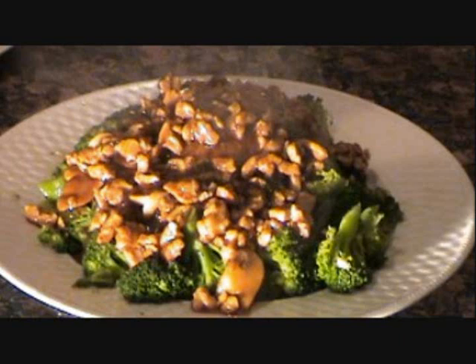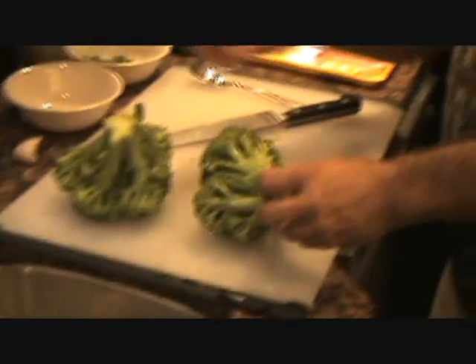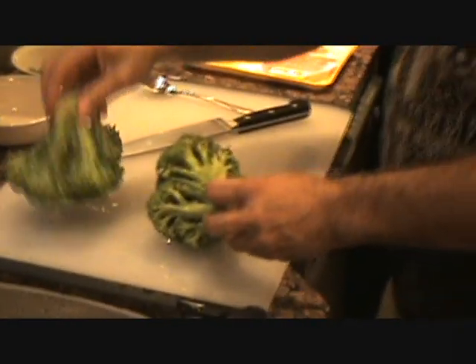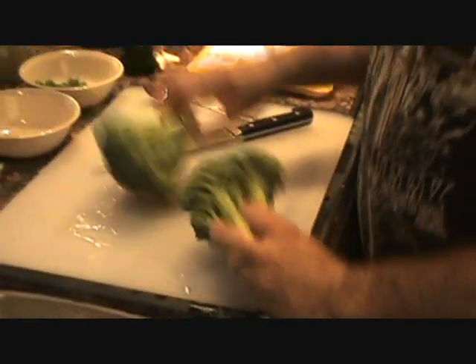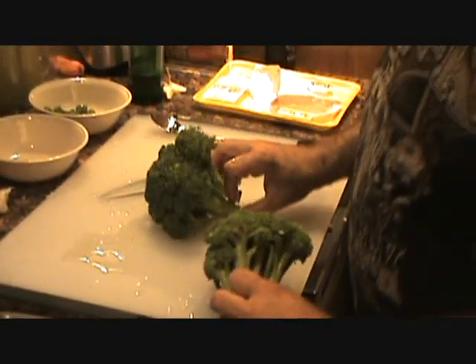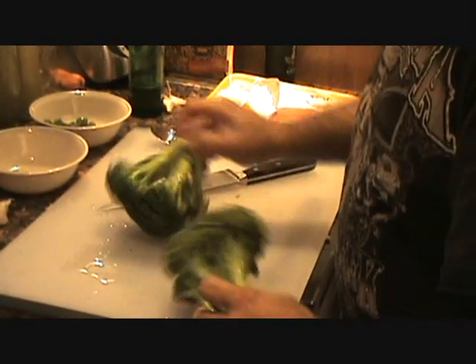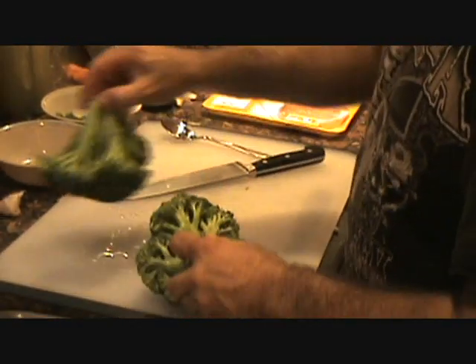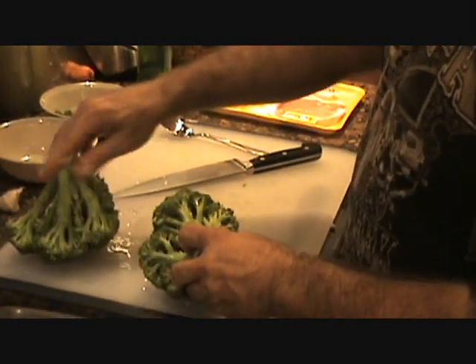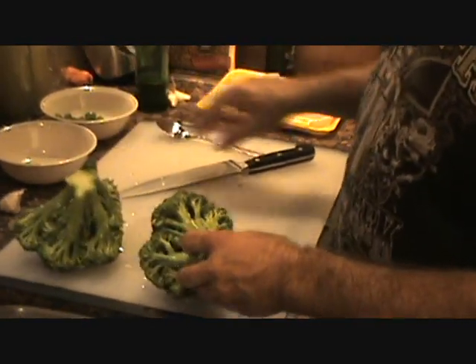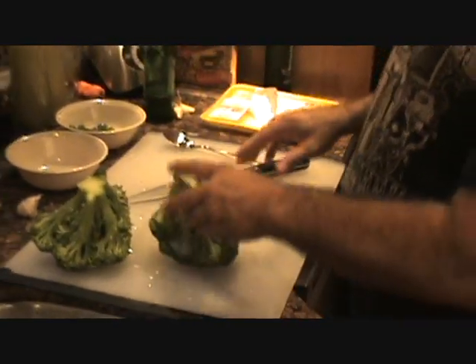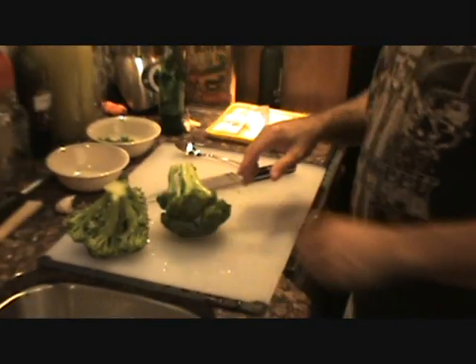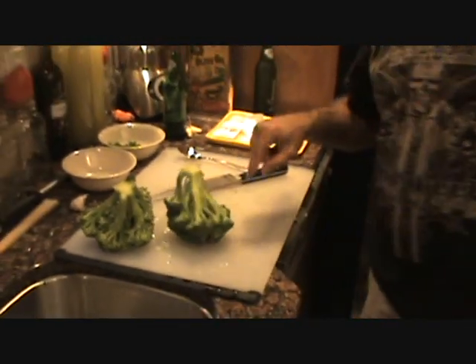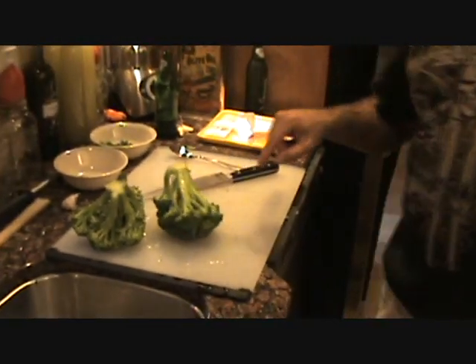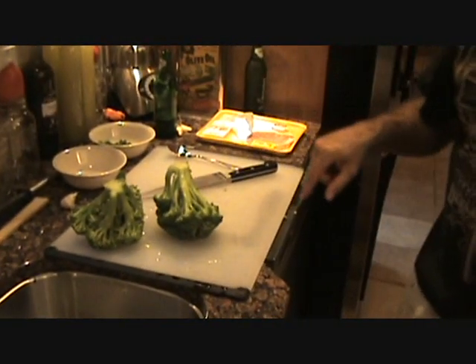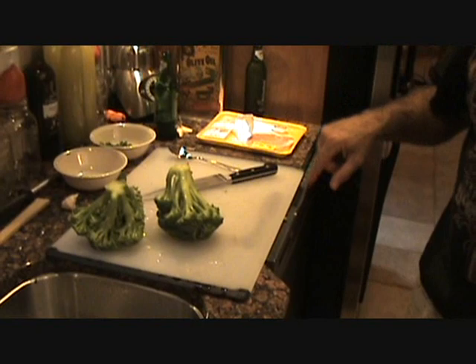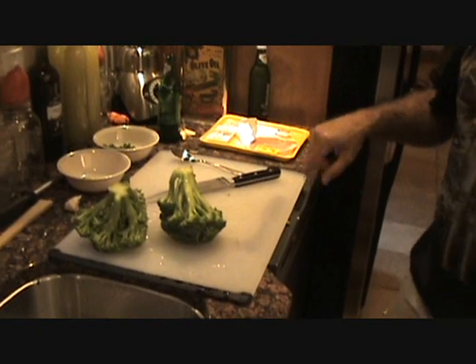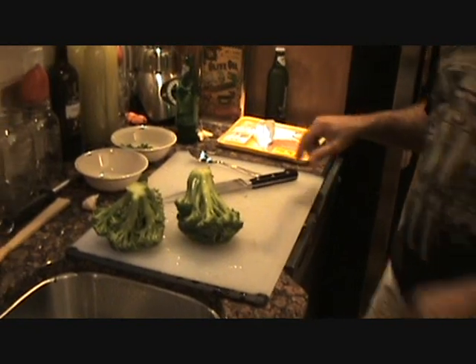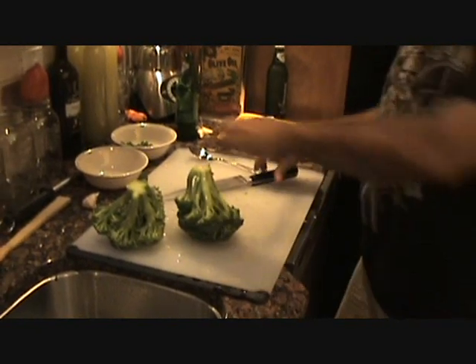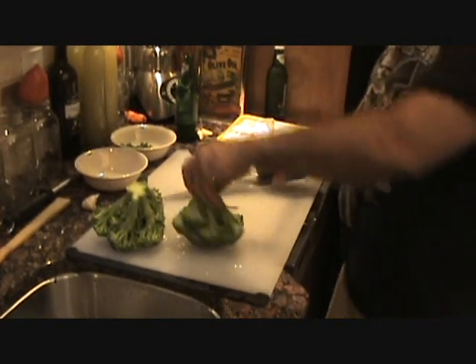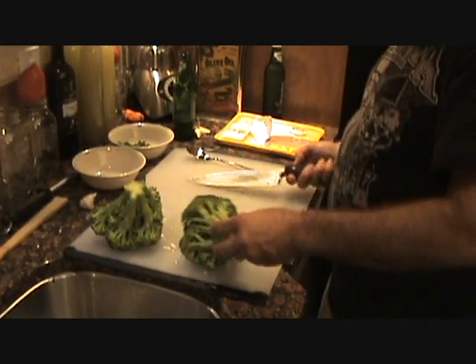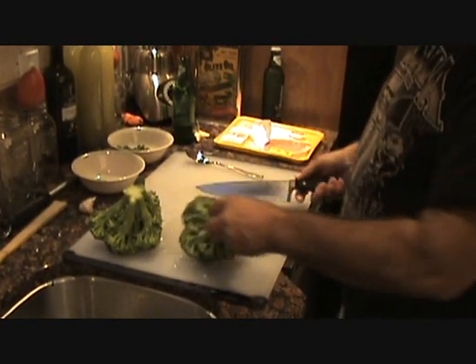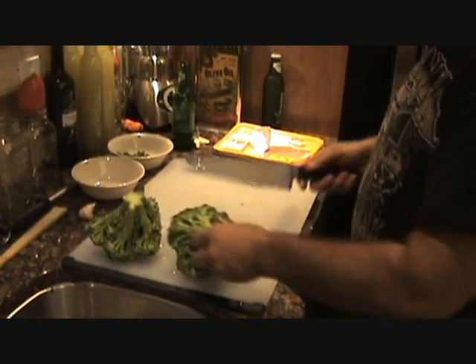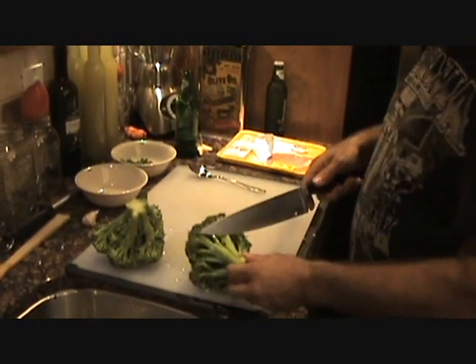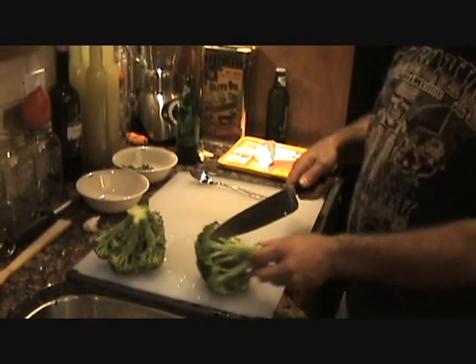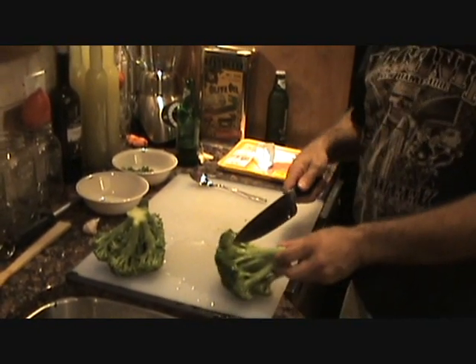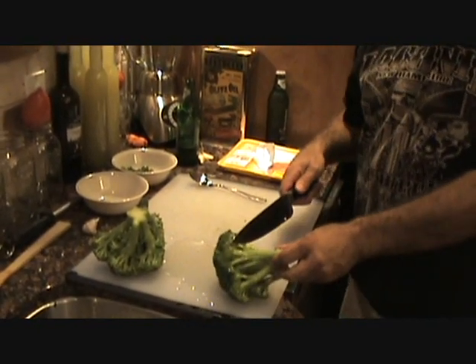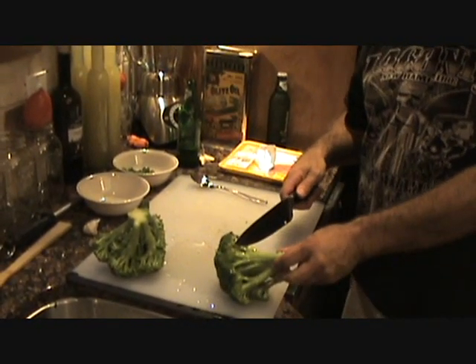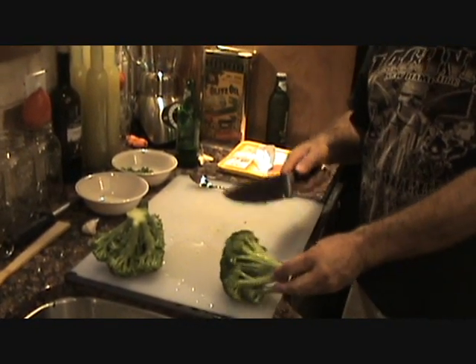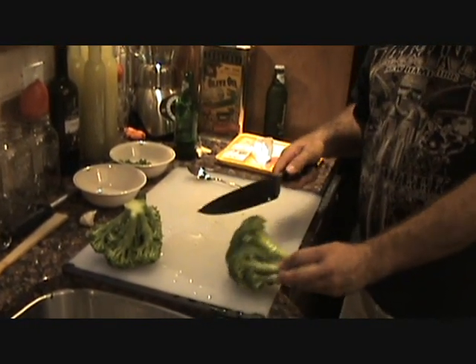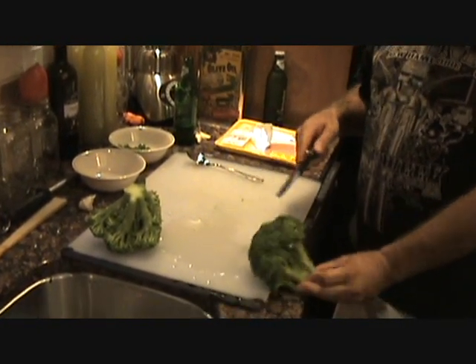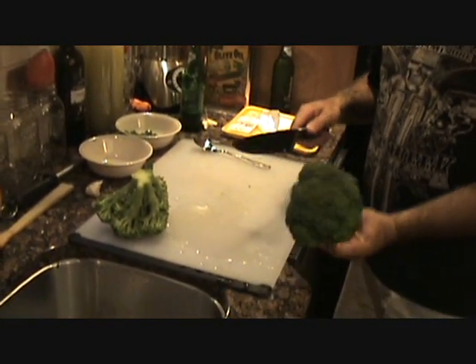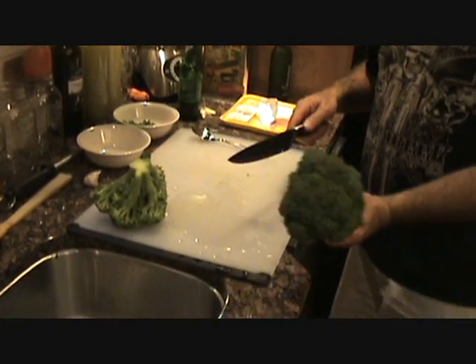All right, Polly, so we just rinsed these up. This is Asian-Italian fusion. I'm going to show you how to chop up the broccoli head.